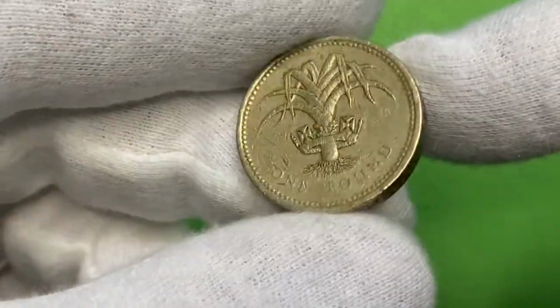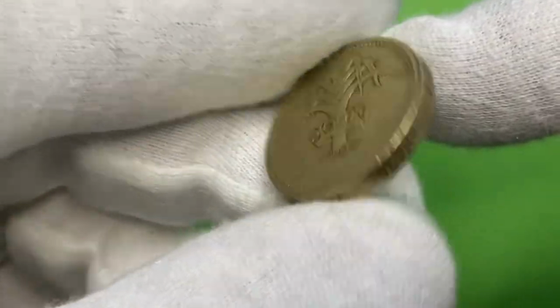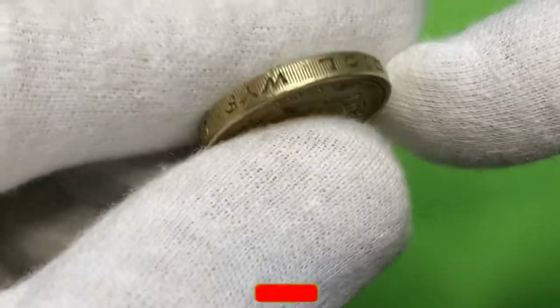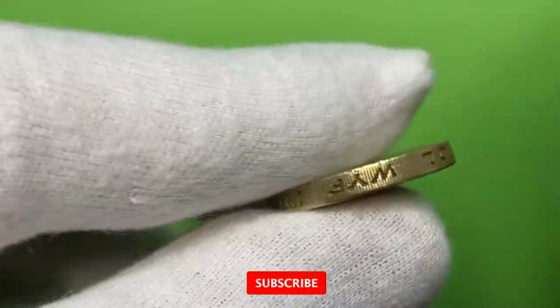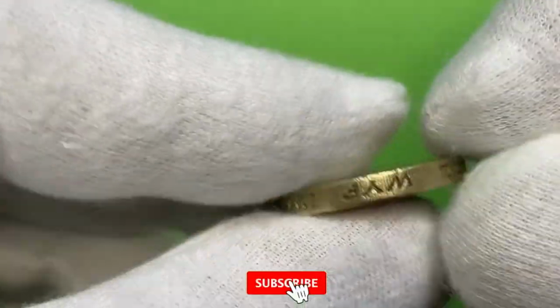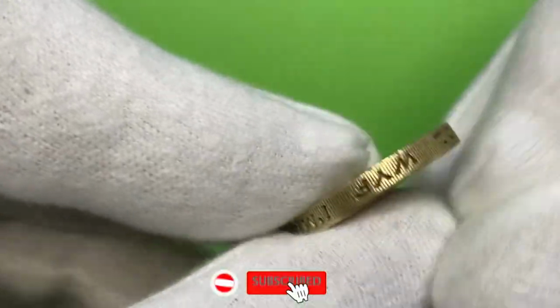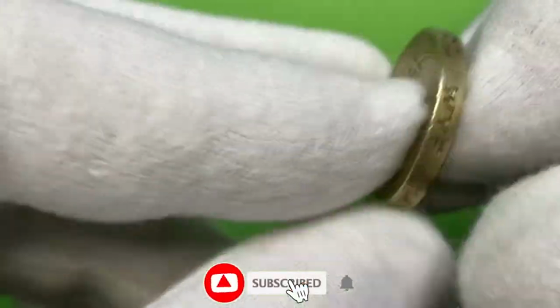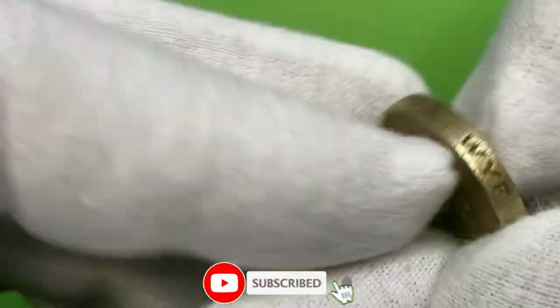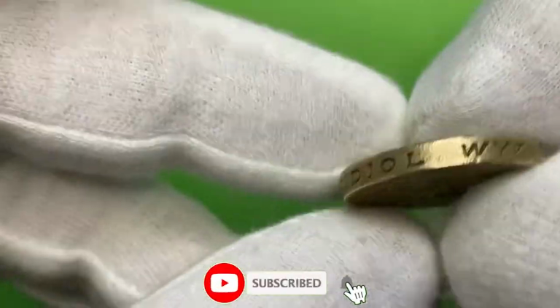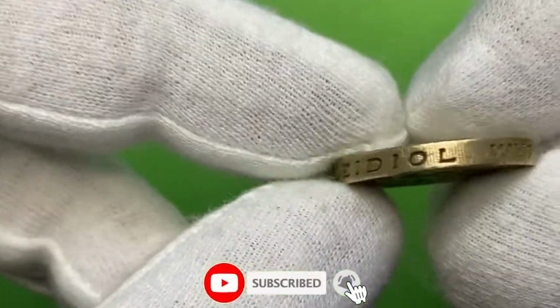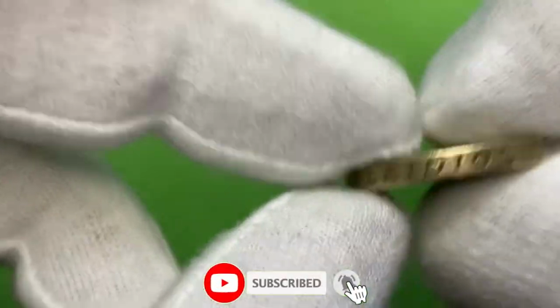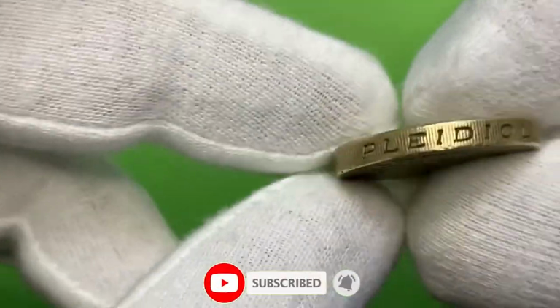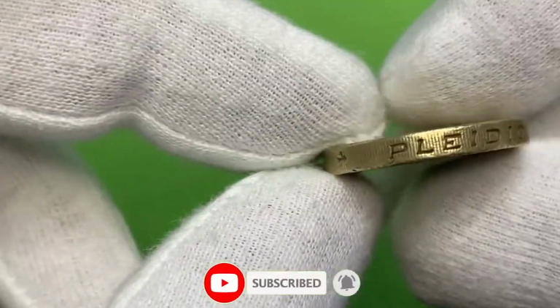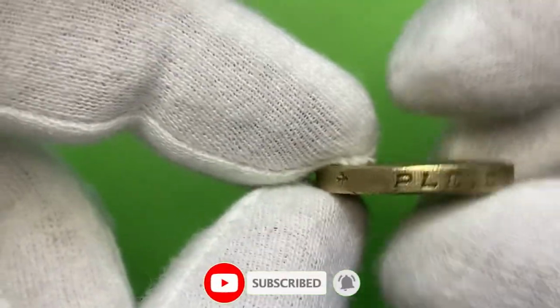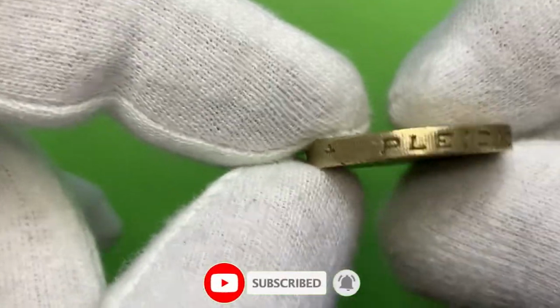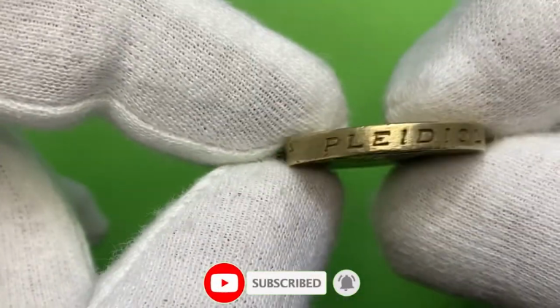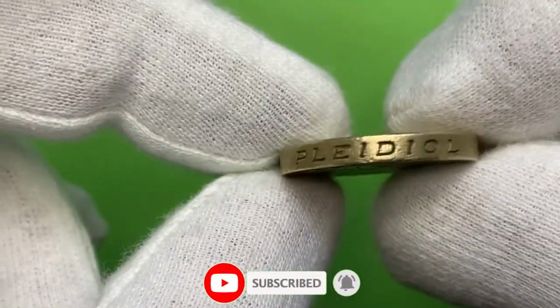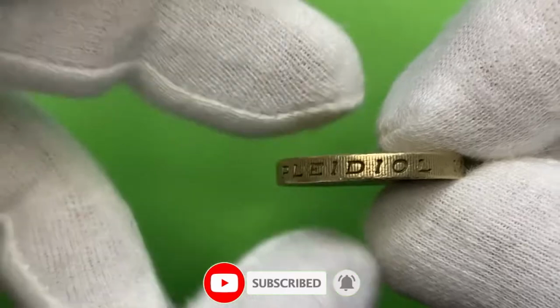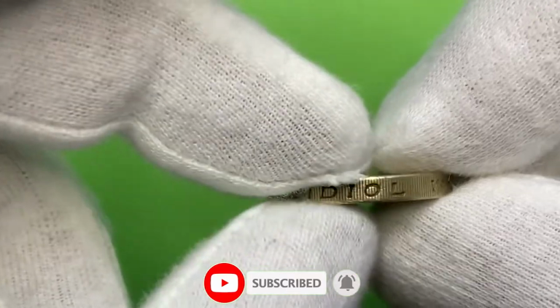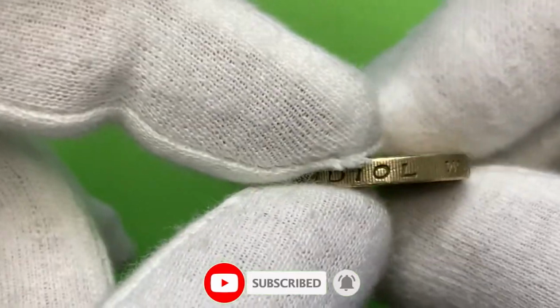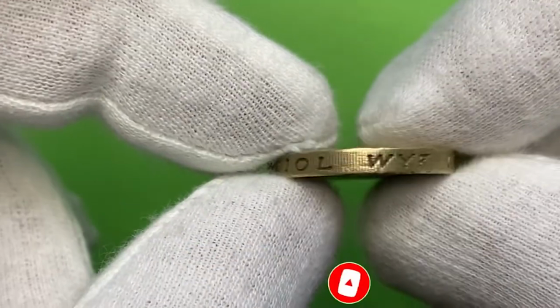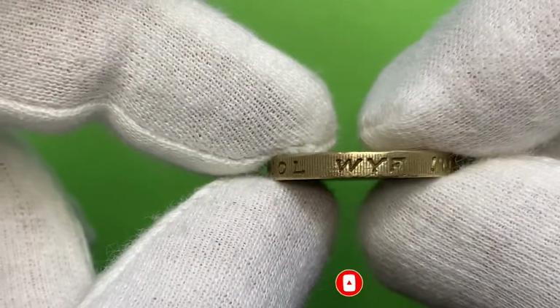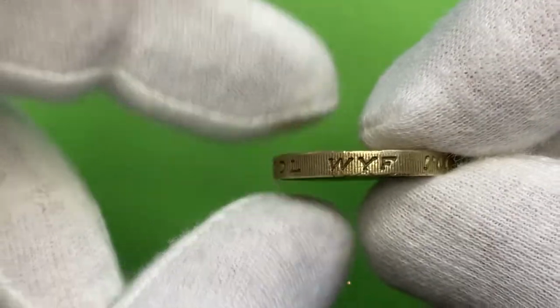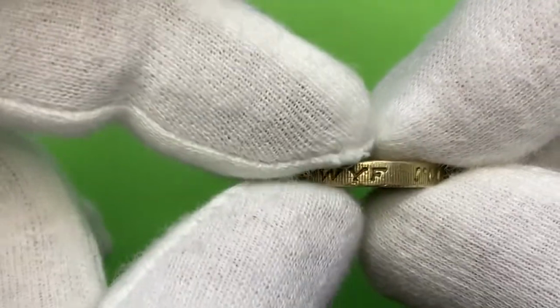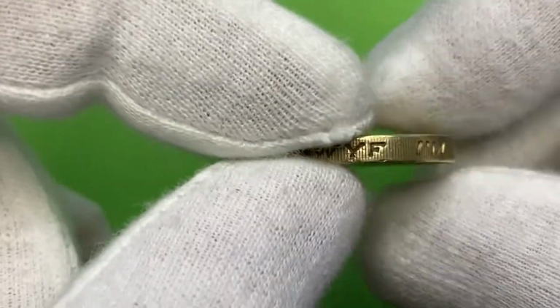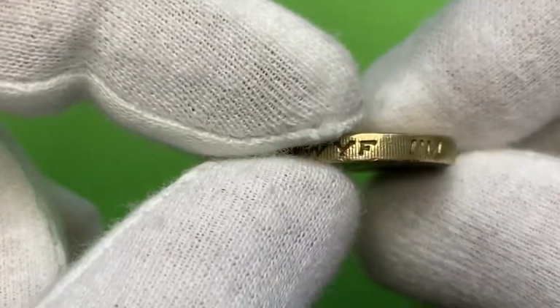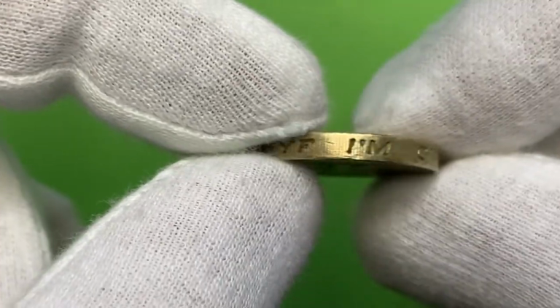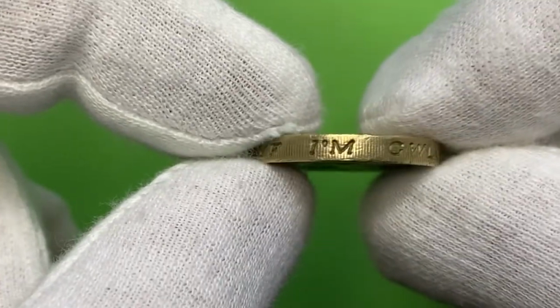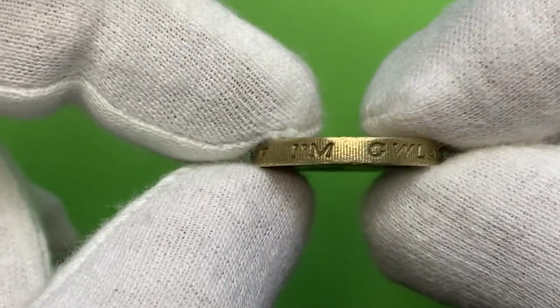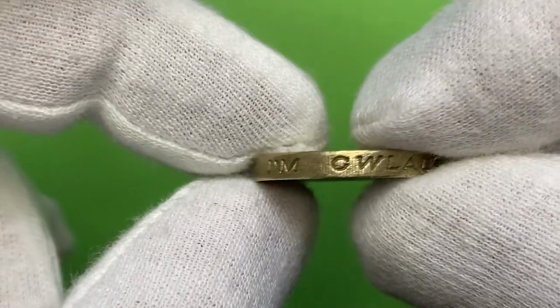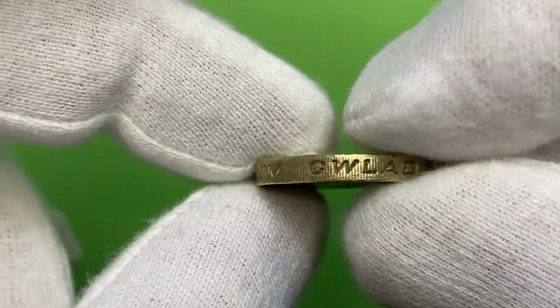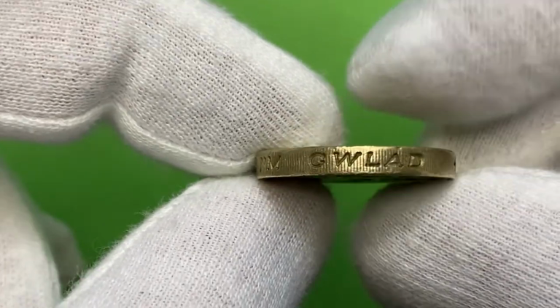As on previous issues, it comes with lettering — this one in Welsh. The inscription reads 'Pleidiol Wyf I'm Gwlad', meaning 'True am I to my country.'